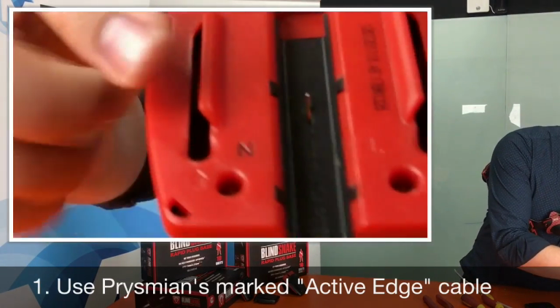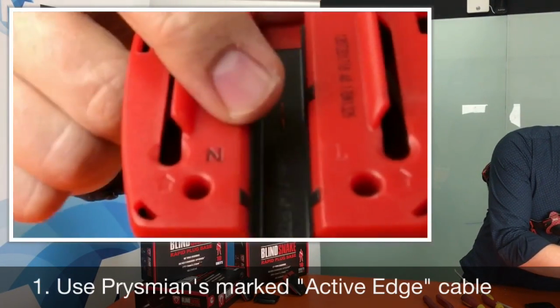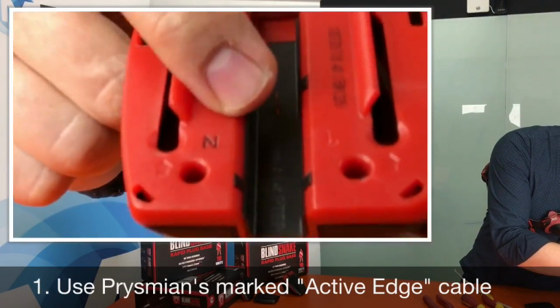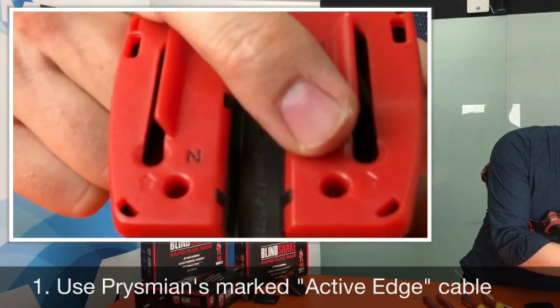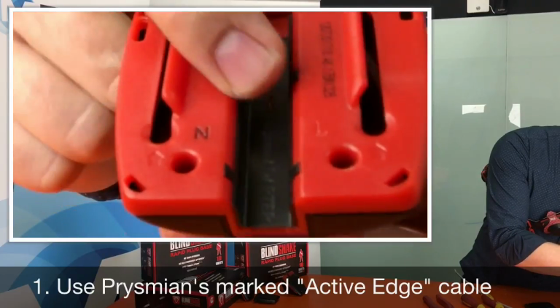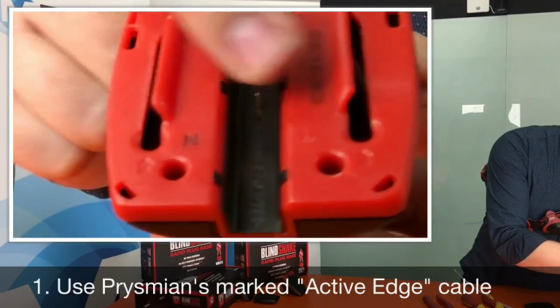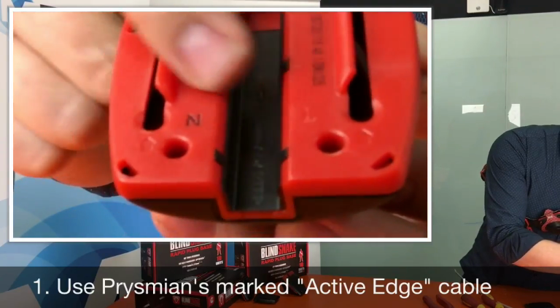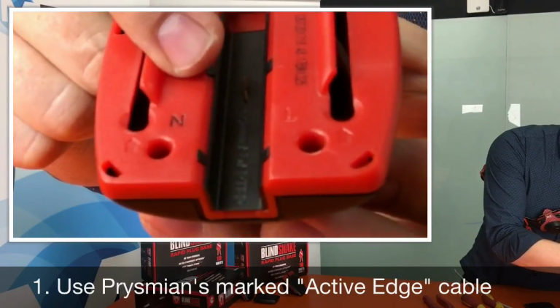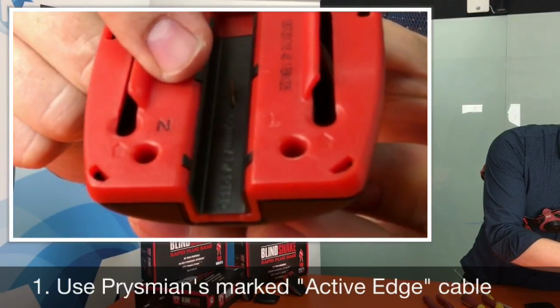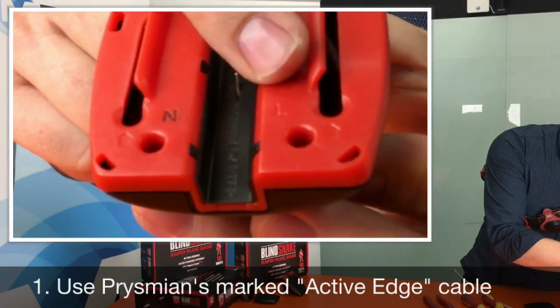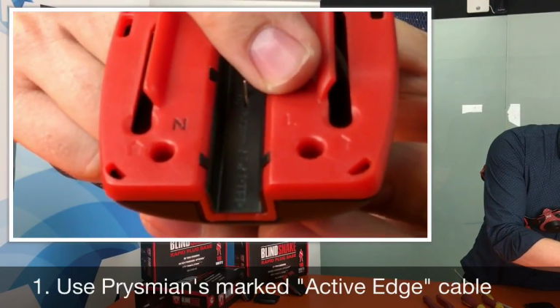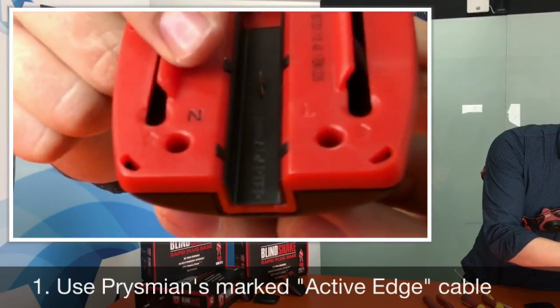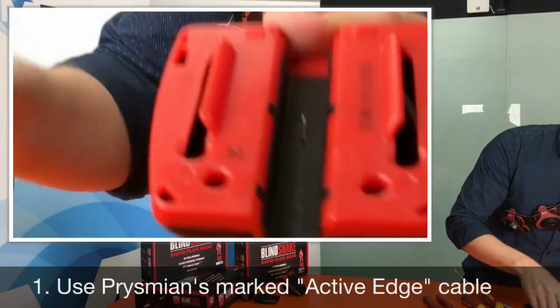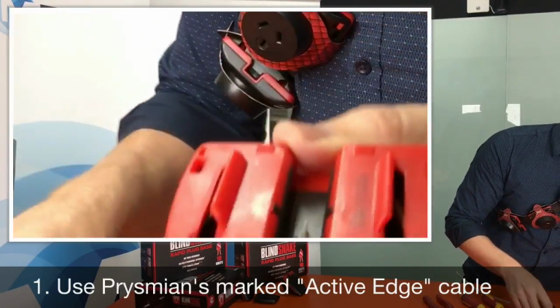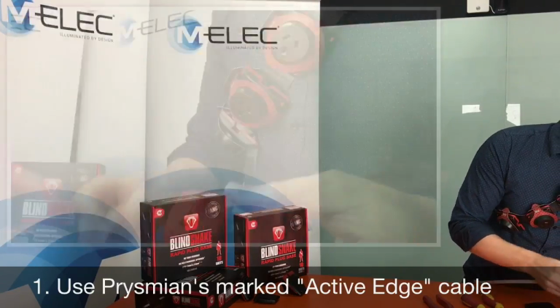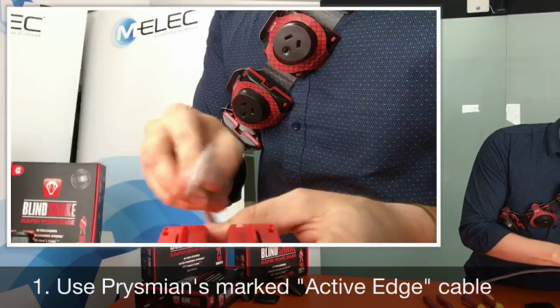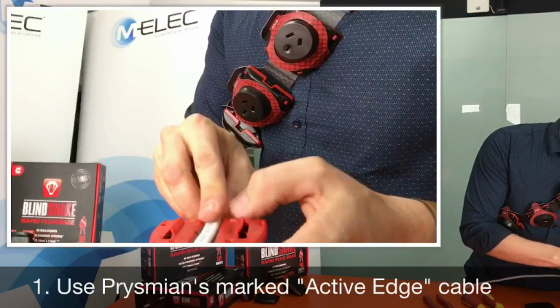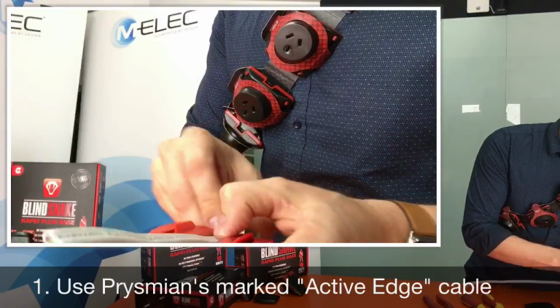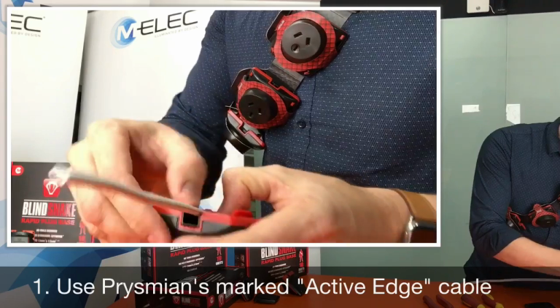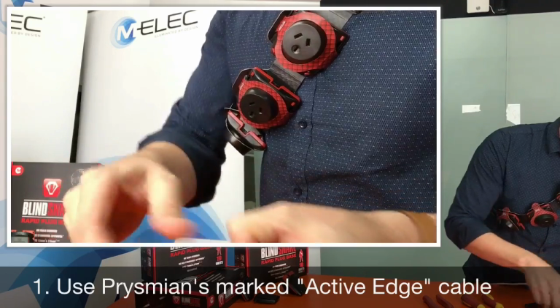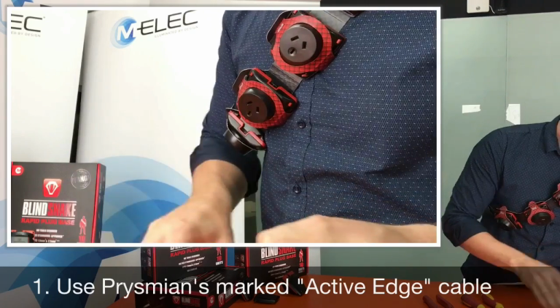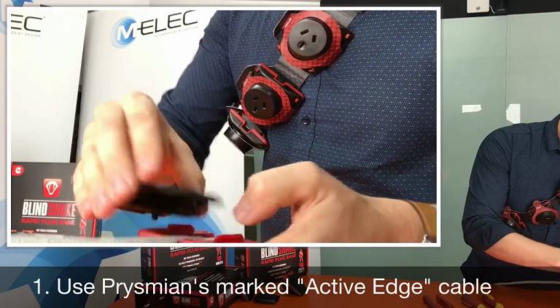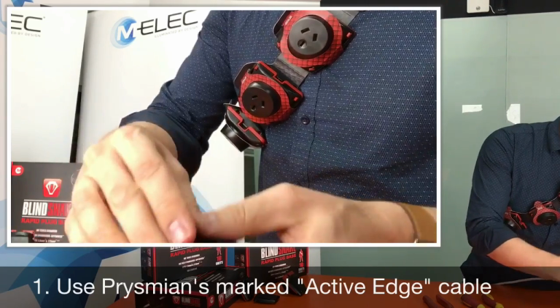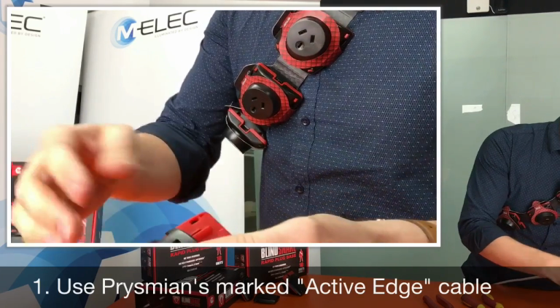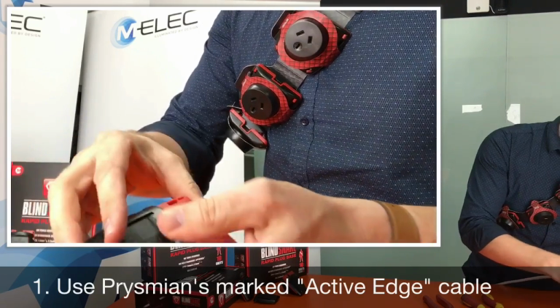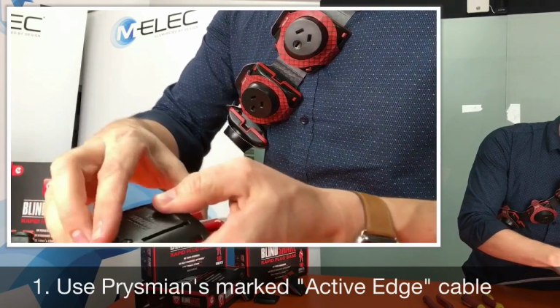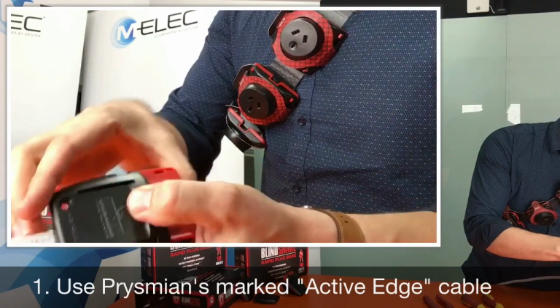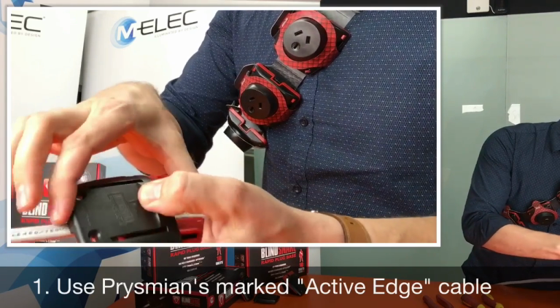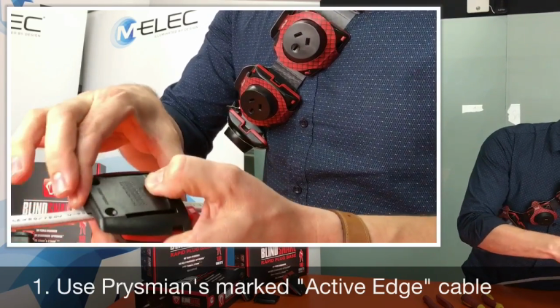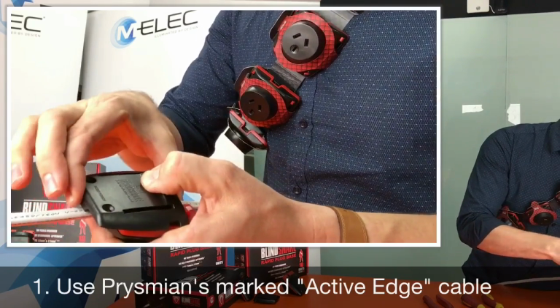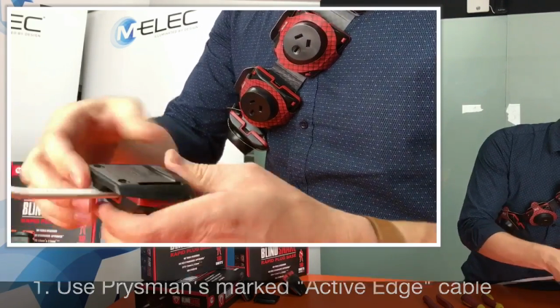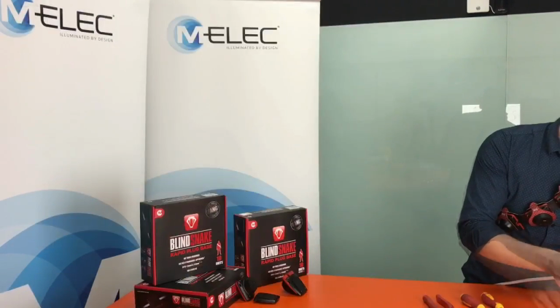Simply refer to the interior of the Blind Snake showing the L and the N sides, put it in accordingly, put the cover on, ensure you push down and slide the cover closed.